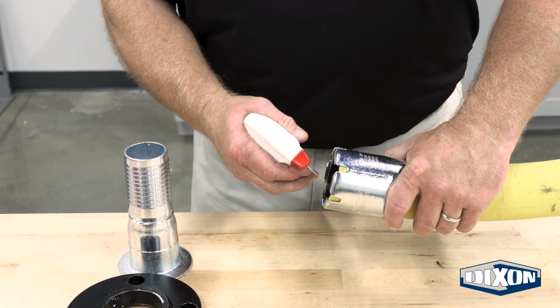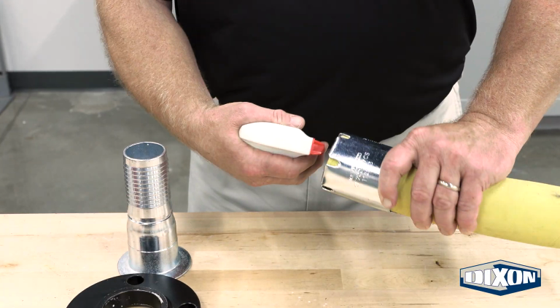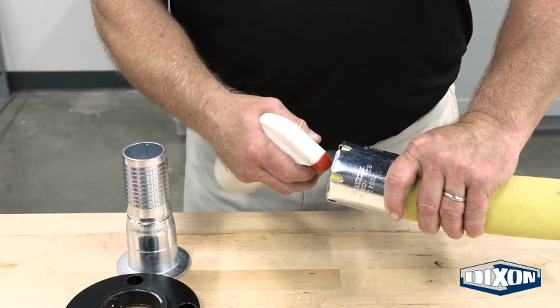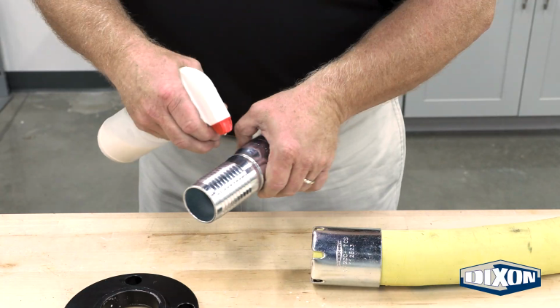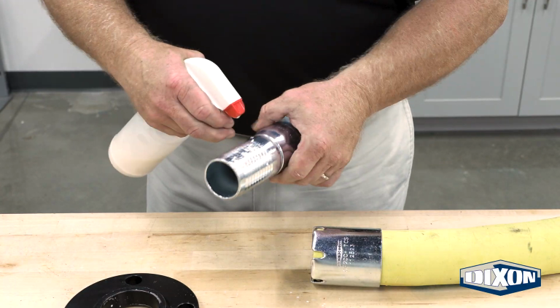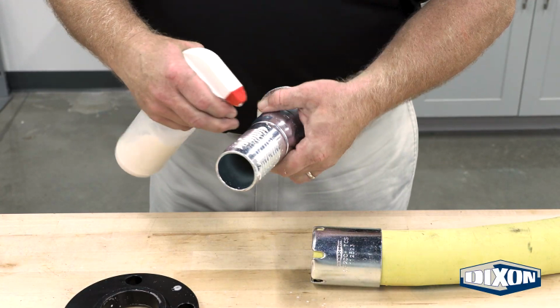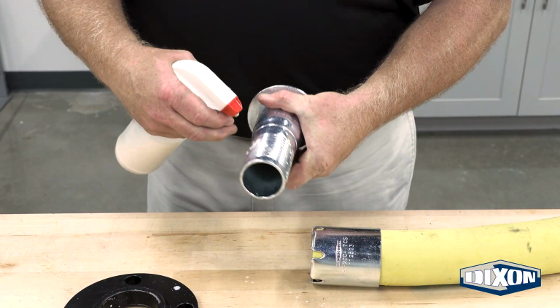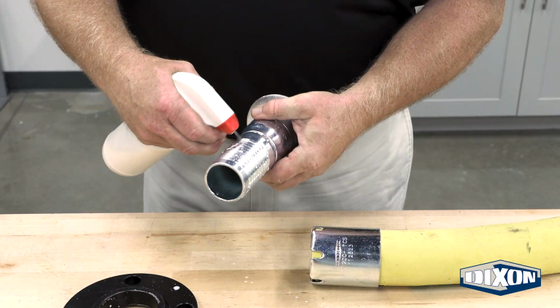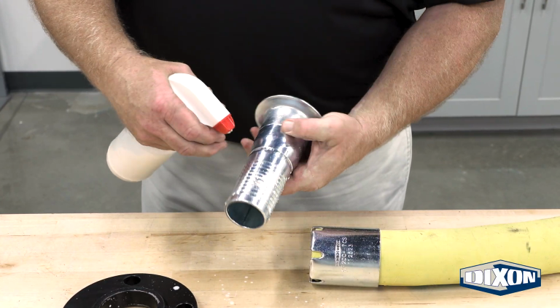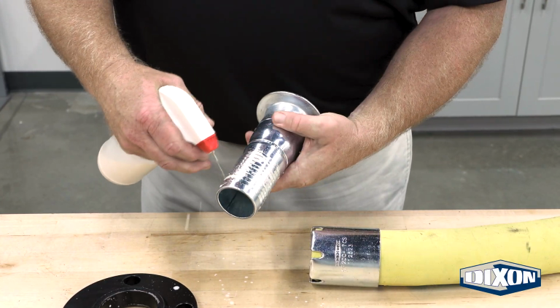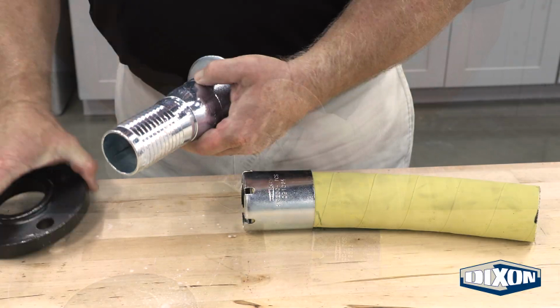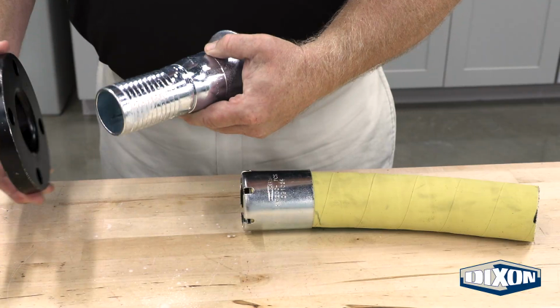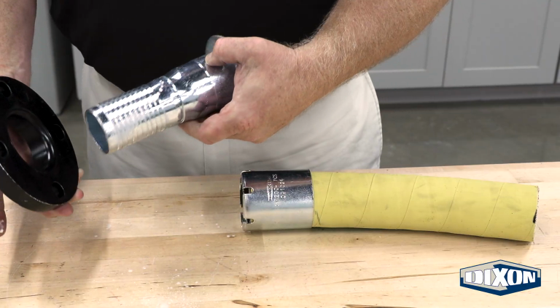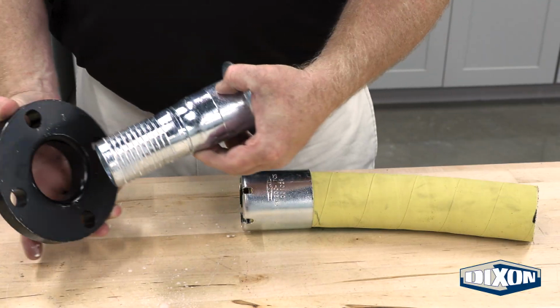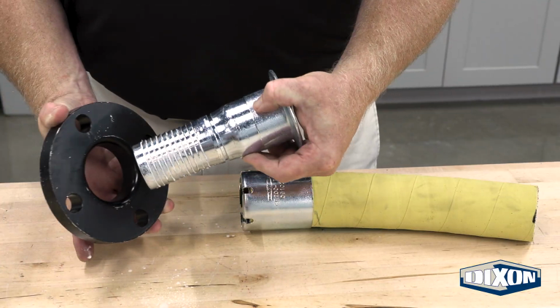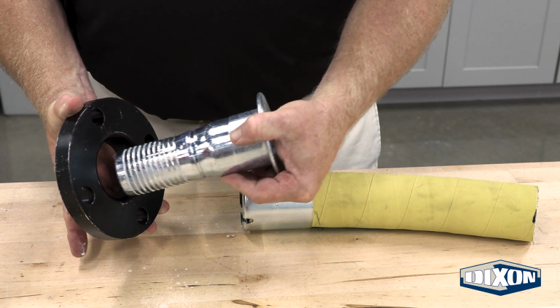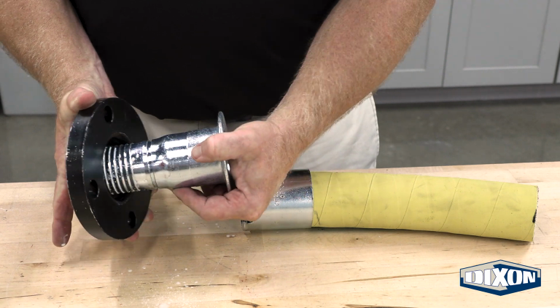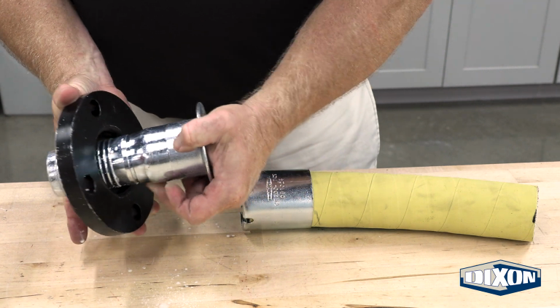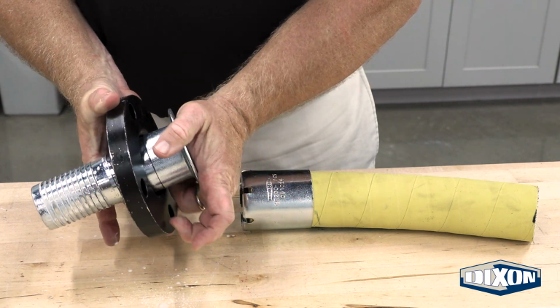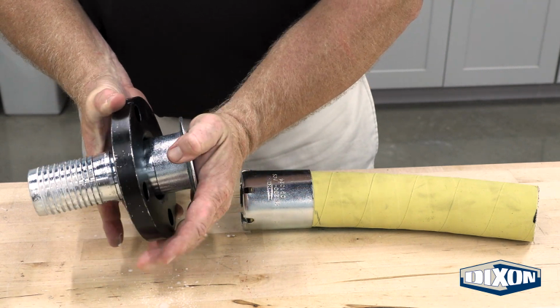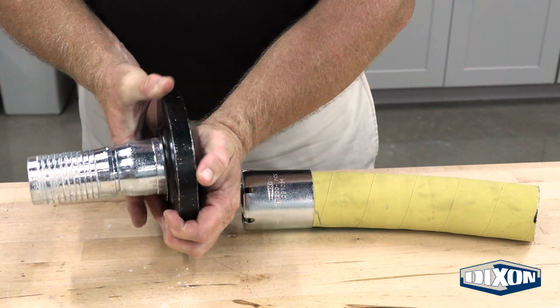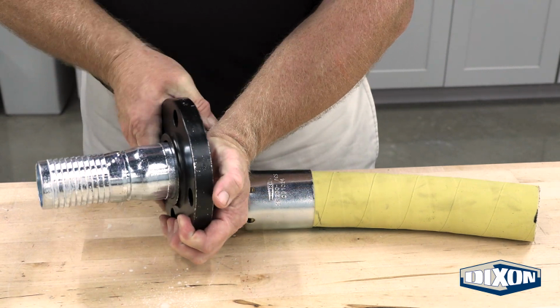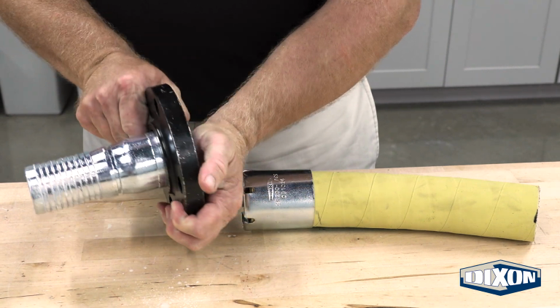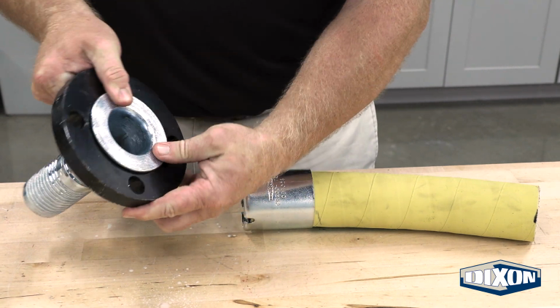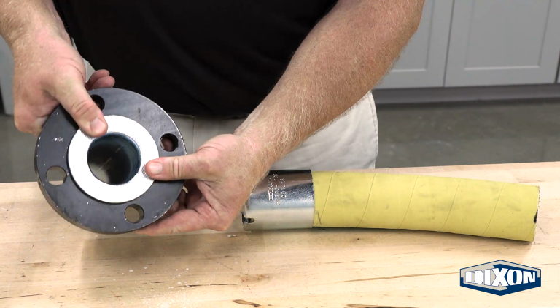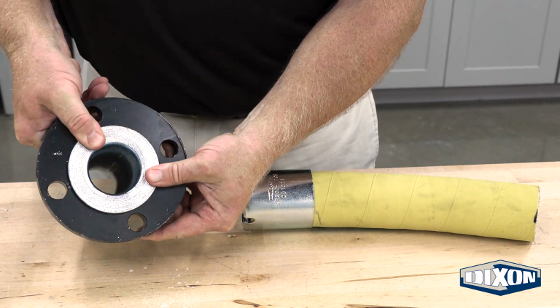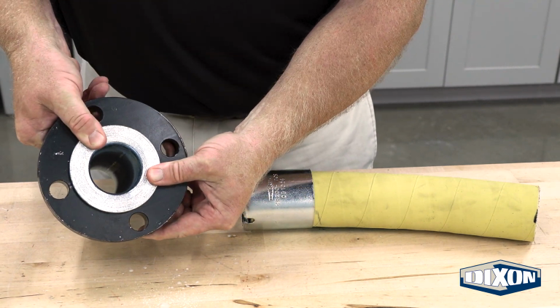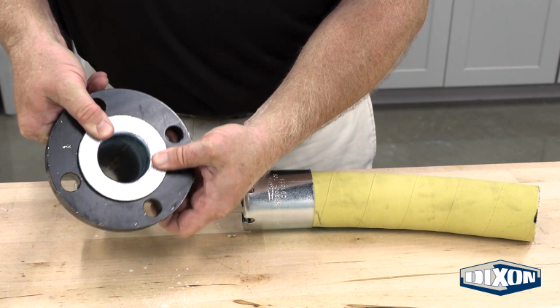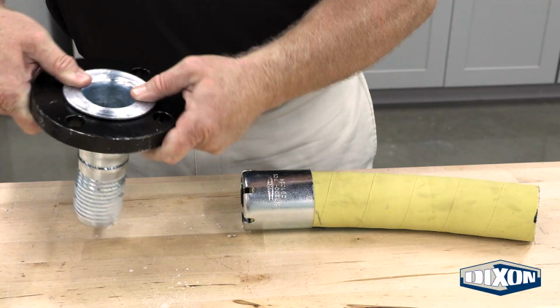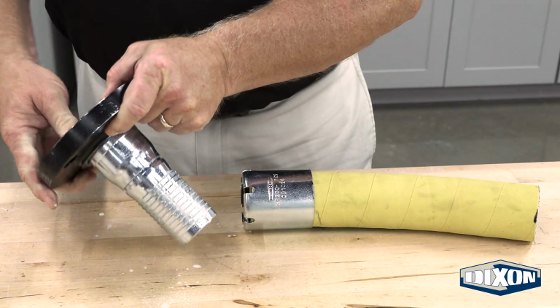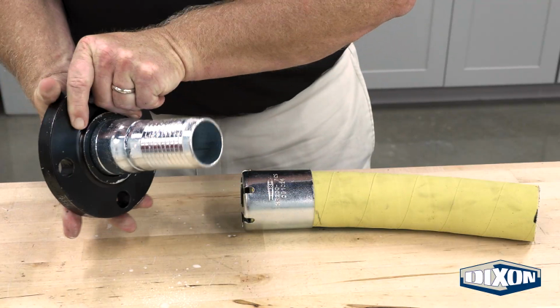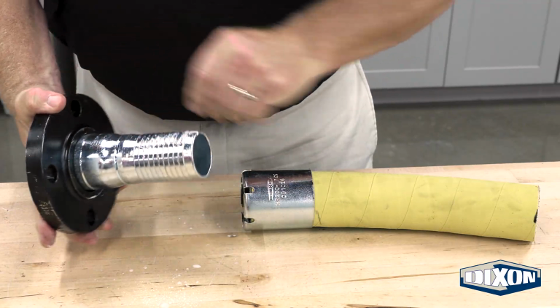Lubricate the inside of the hose and the stem of the nipple. Slide the flange down the length of the lubricated nipple. Ensure the flat side of the flange faces outward, allowing the turn back nipple to nest neatly in the flange.